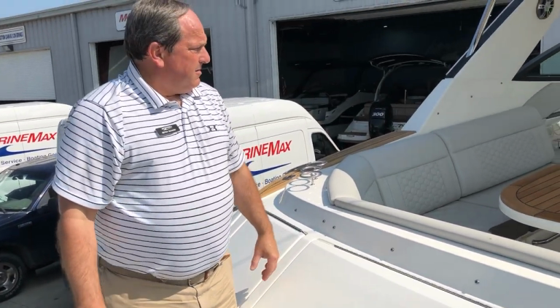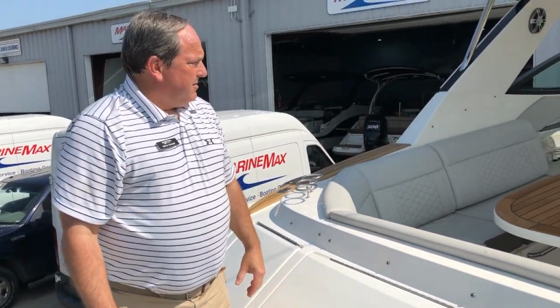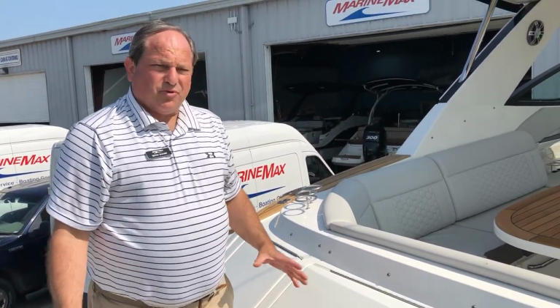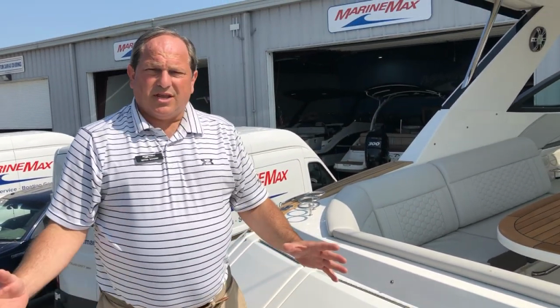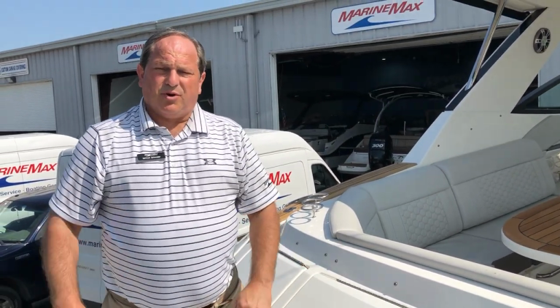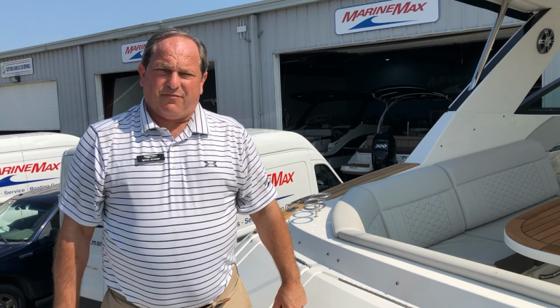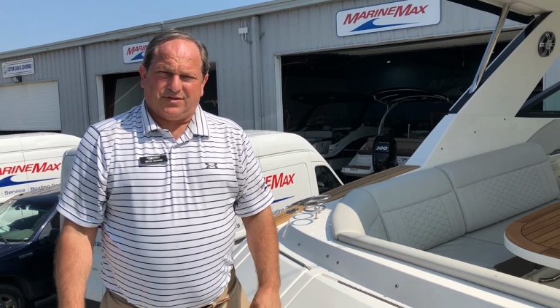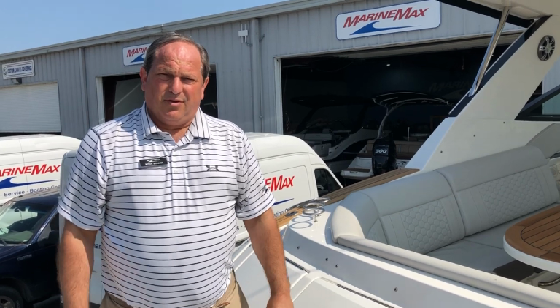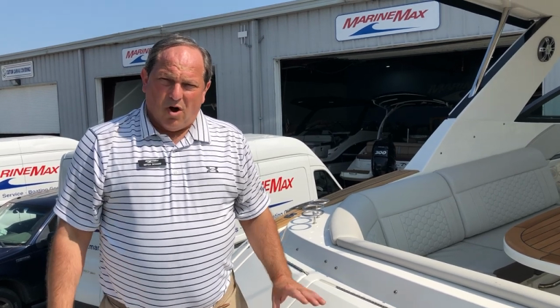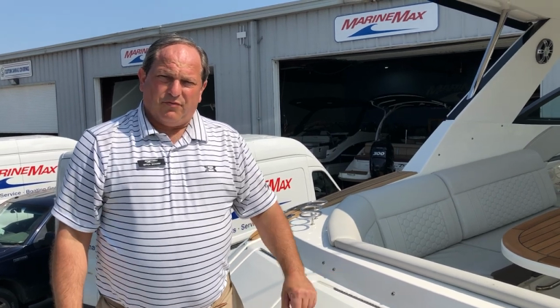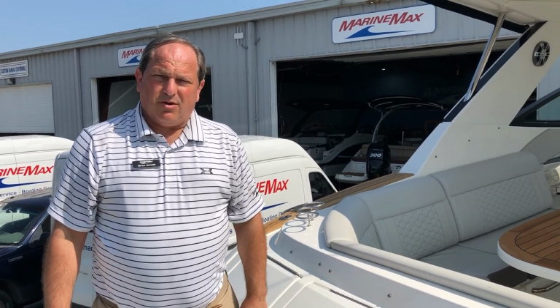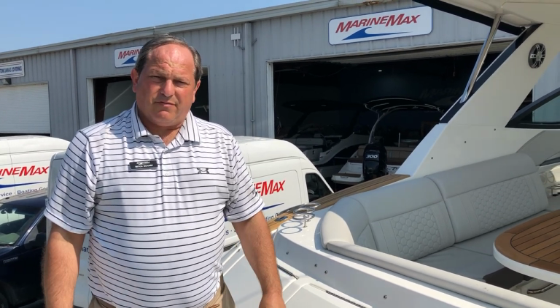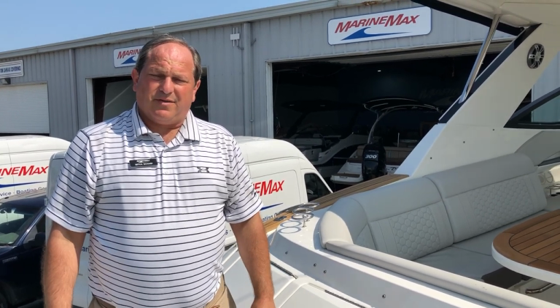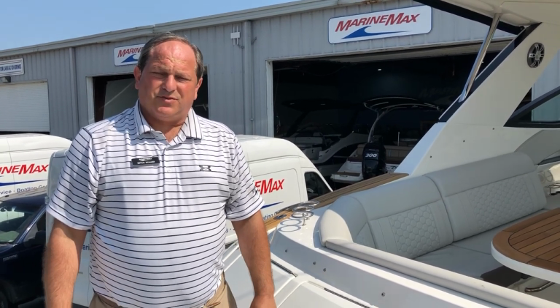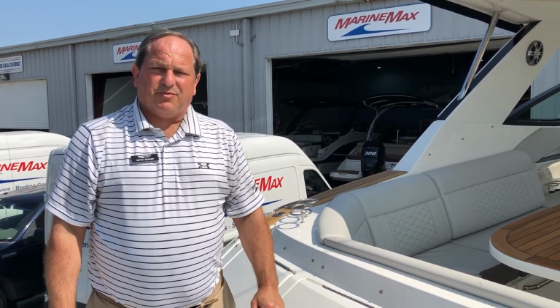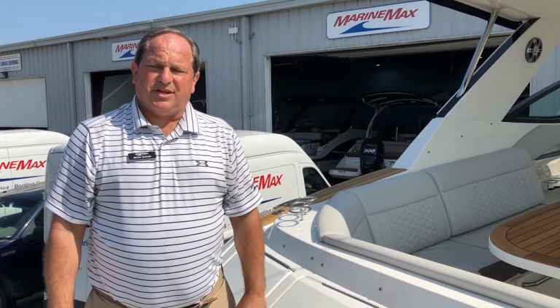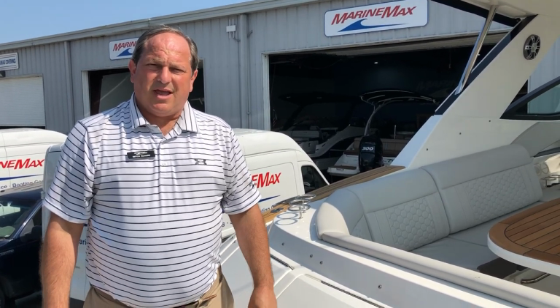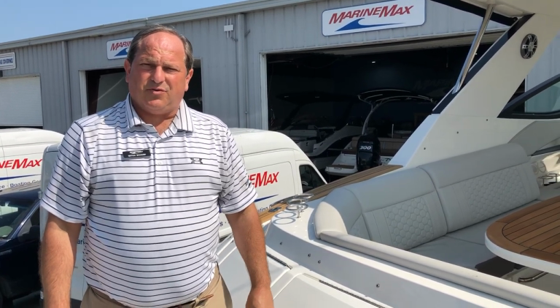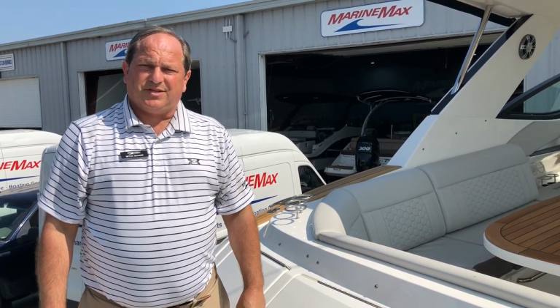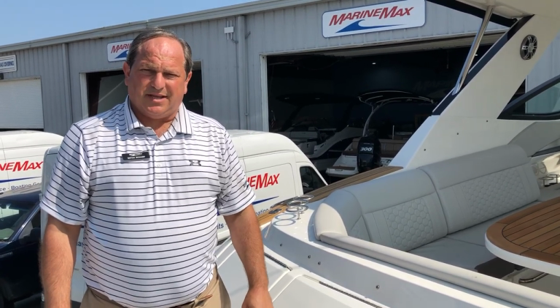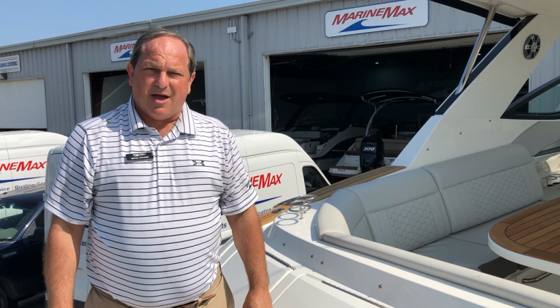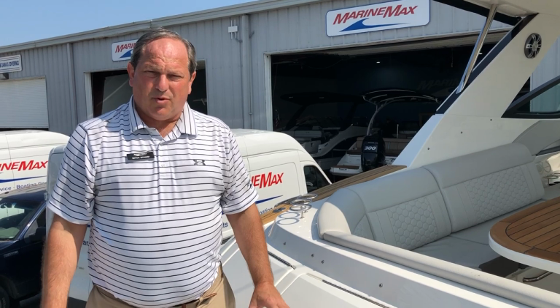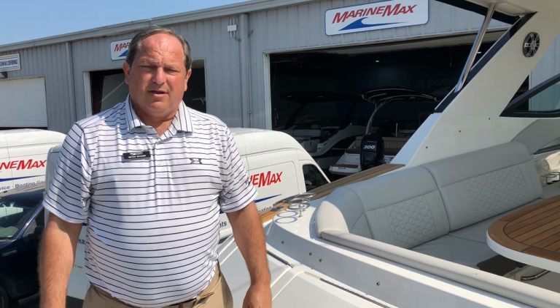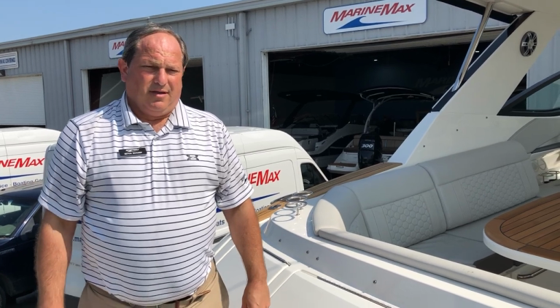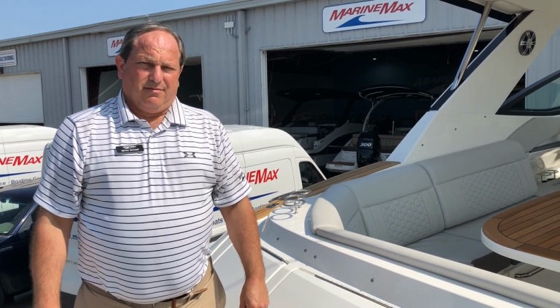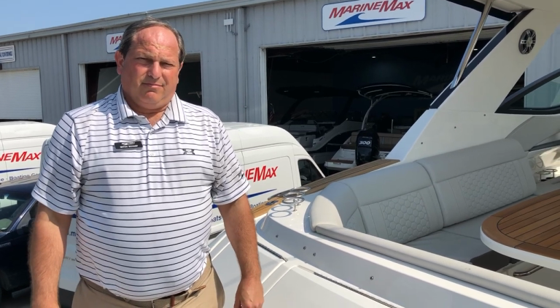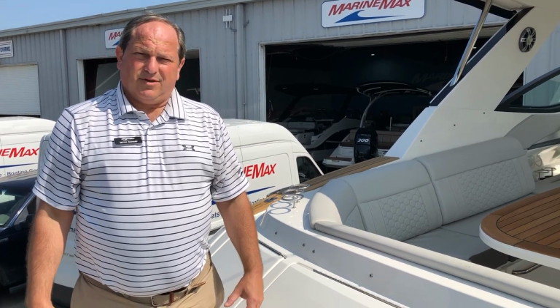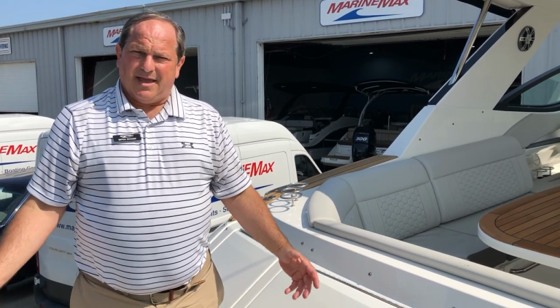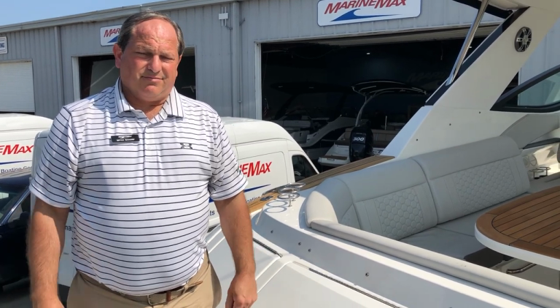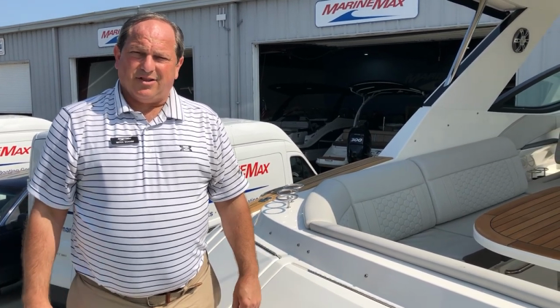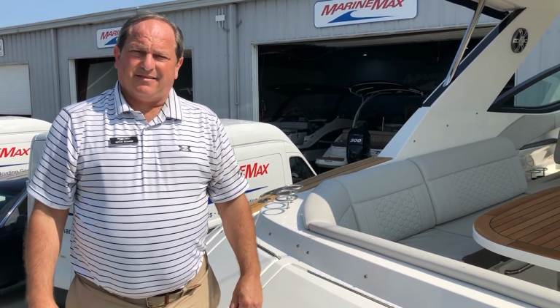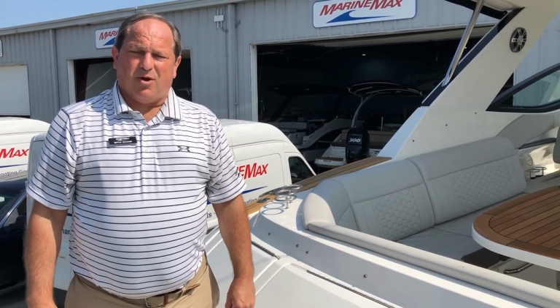I appreciate you joining me for this walkthrough video of the 2023 Sea Ray 320 Sun Dancer Outboard. Come down and take a look anytime you want.